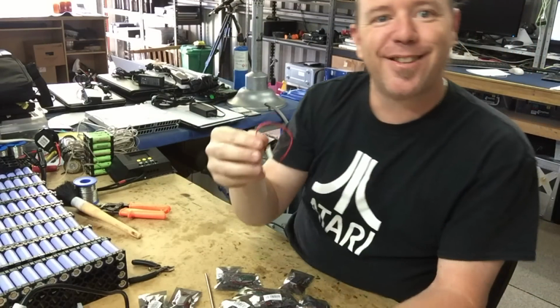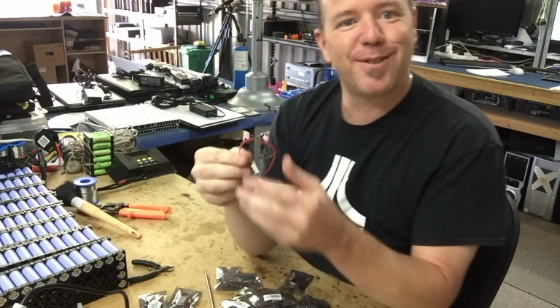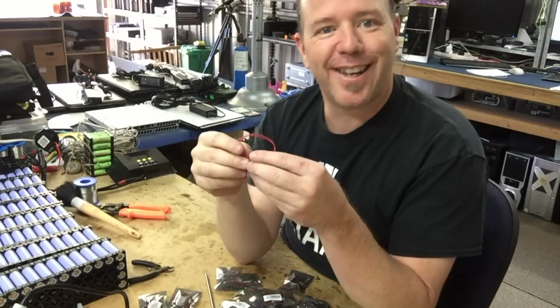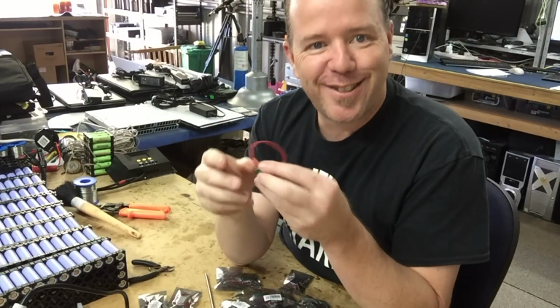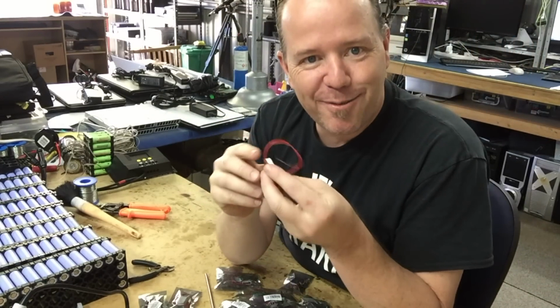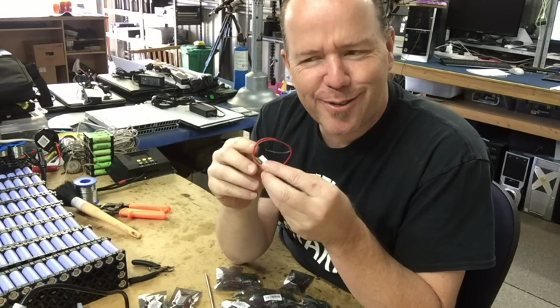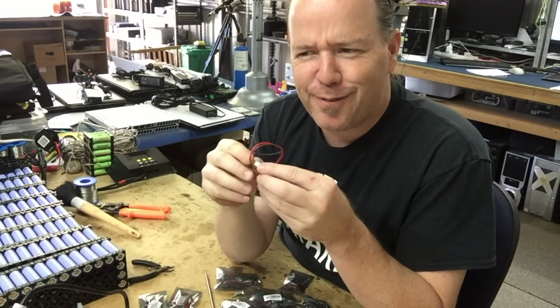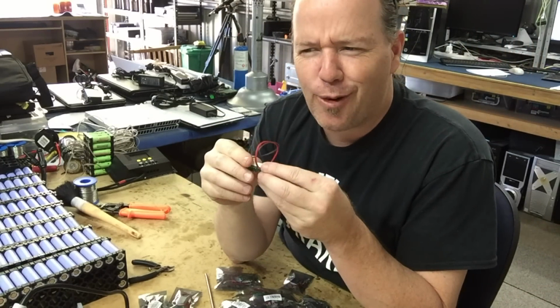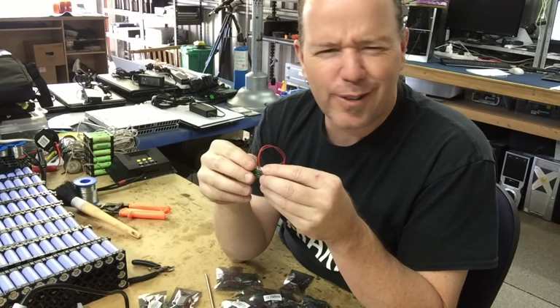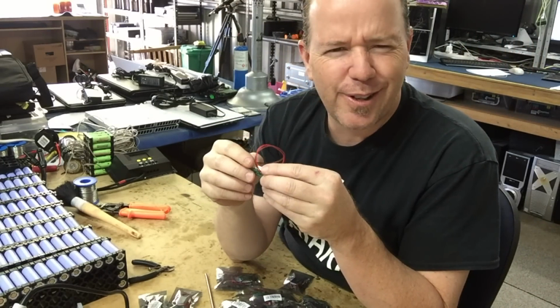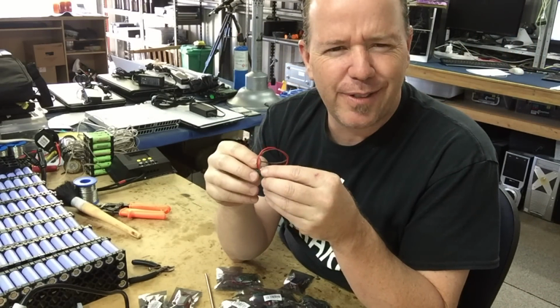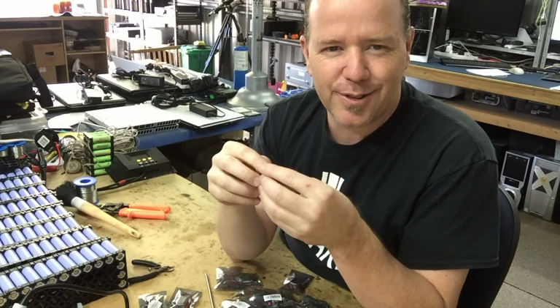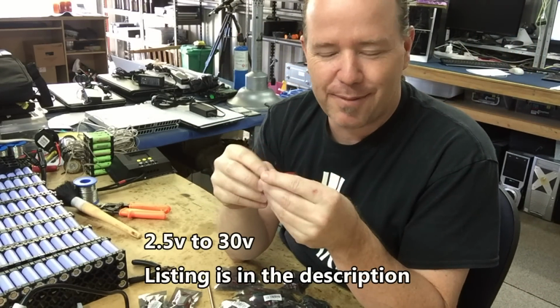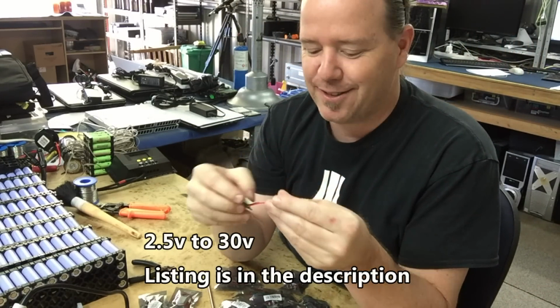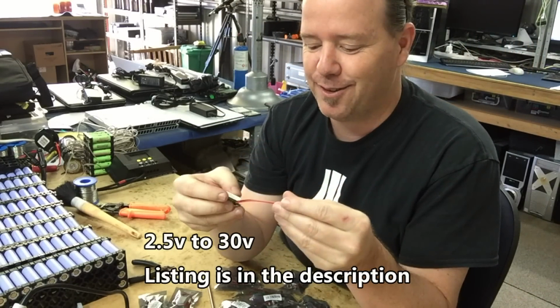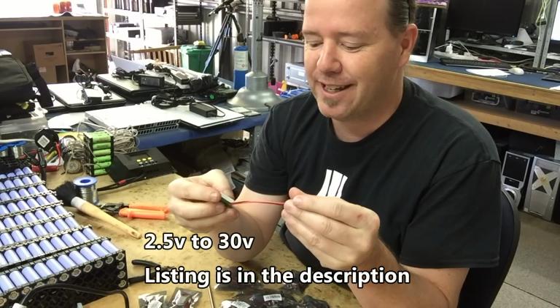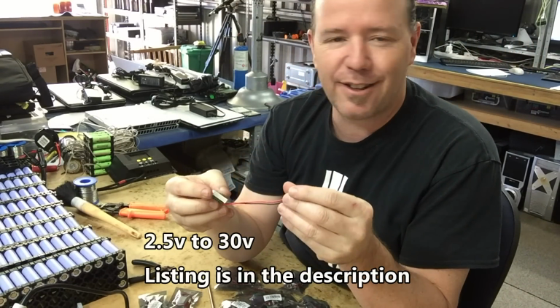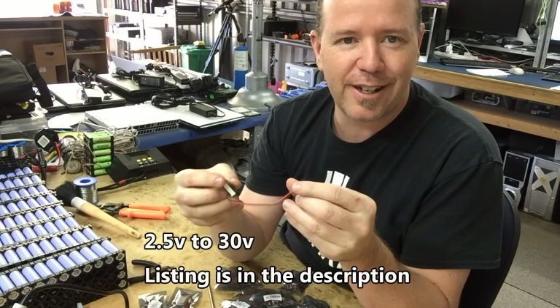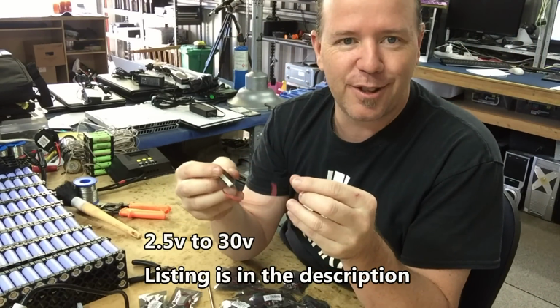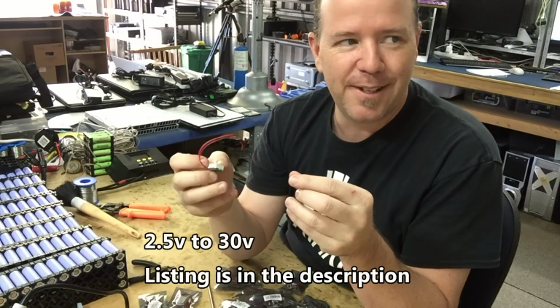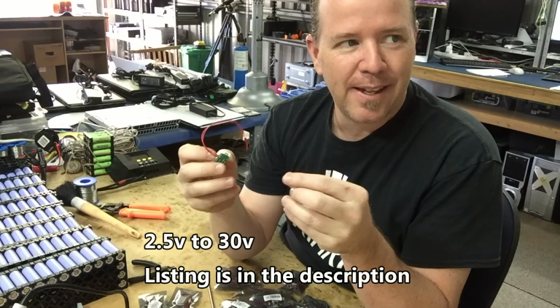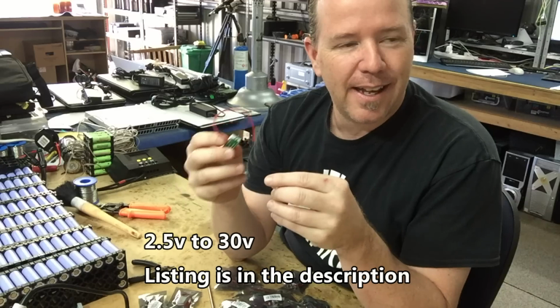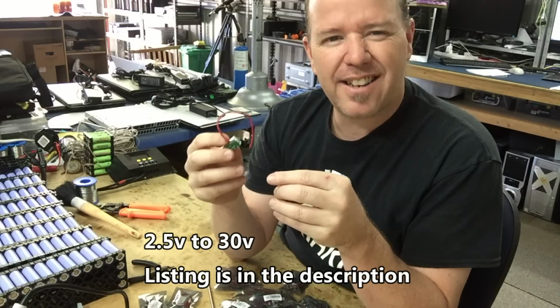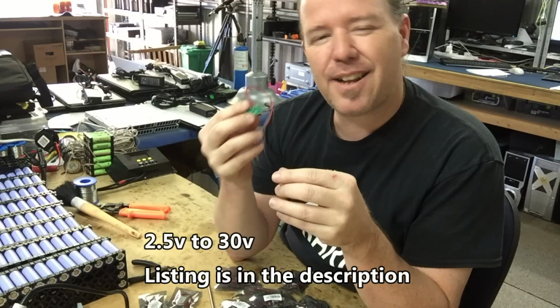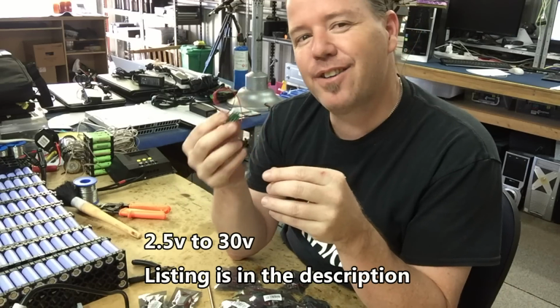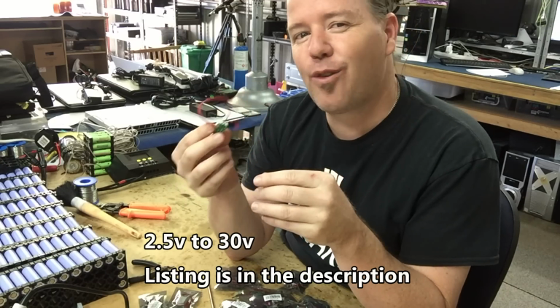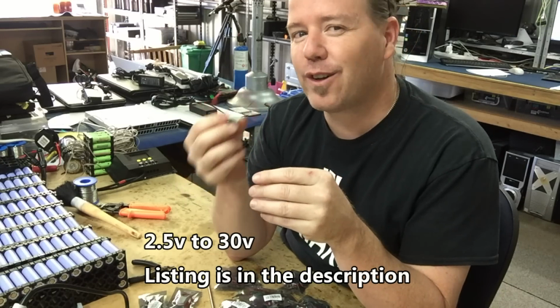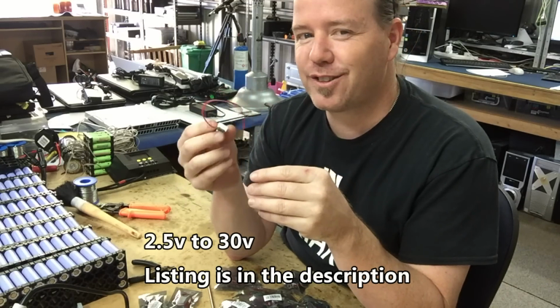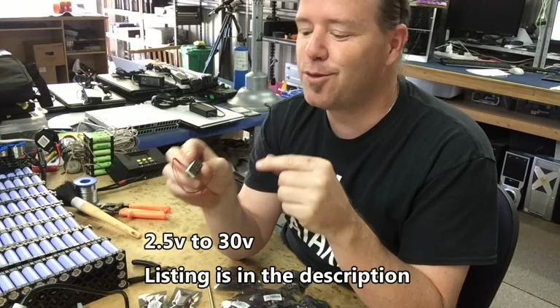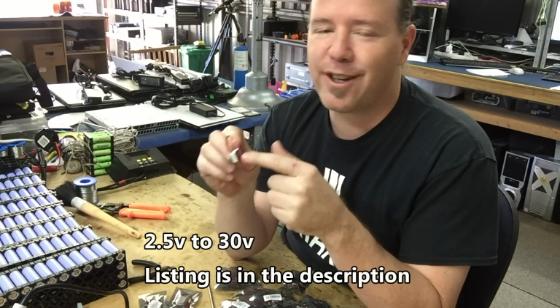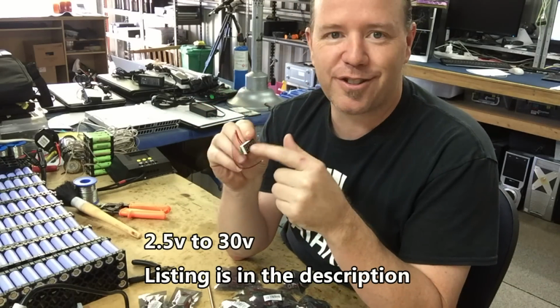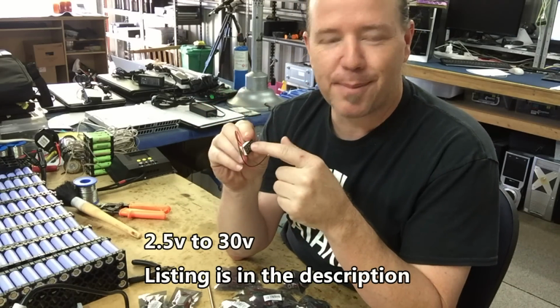The specification said it worked from 4 volts to 30 volts or something, so I thought yeah, that'll suit me. And it said under 4 volts they'll still work, they'll just dim.